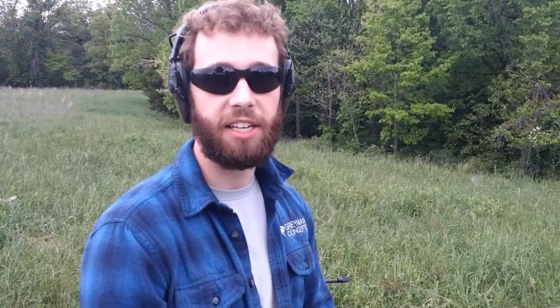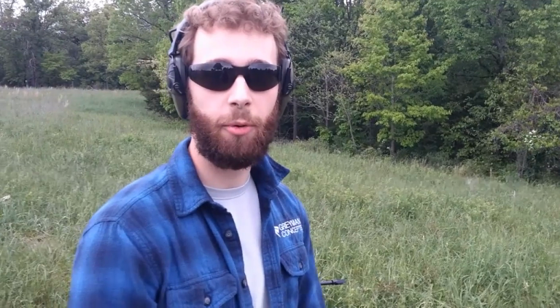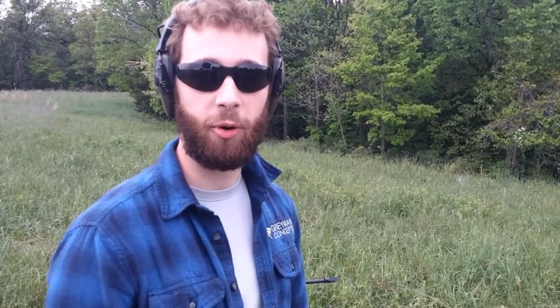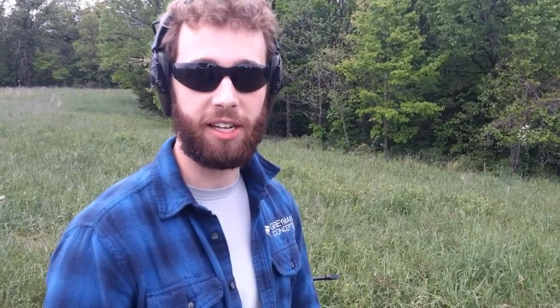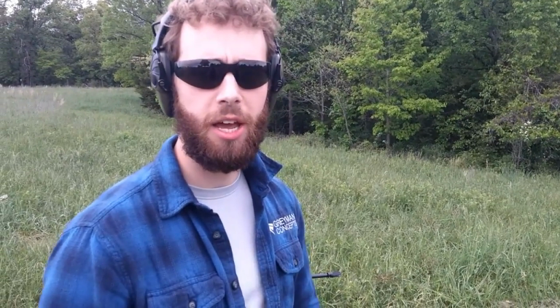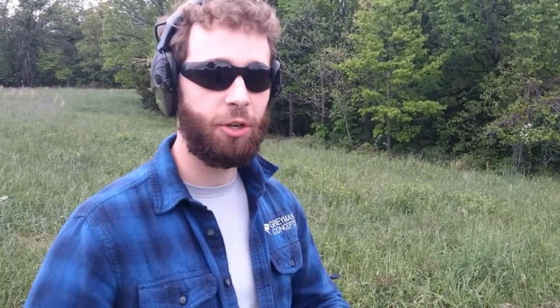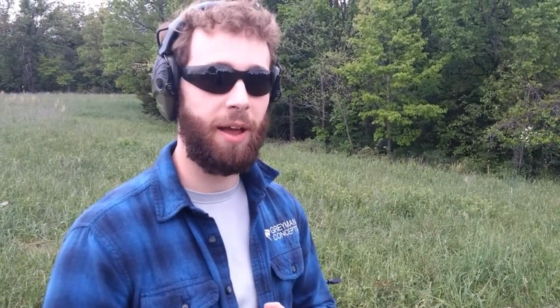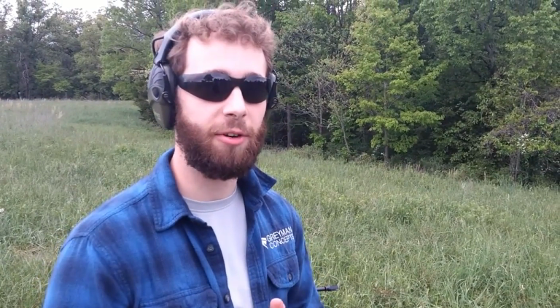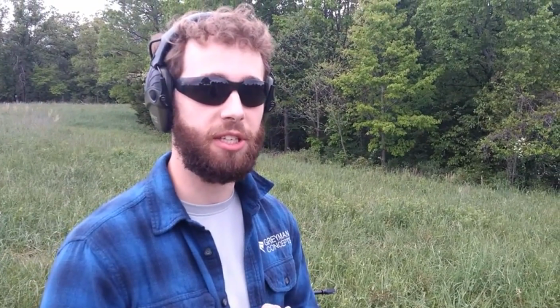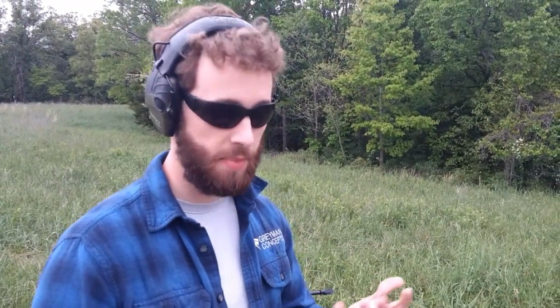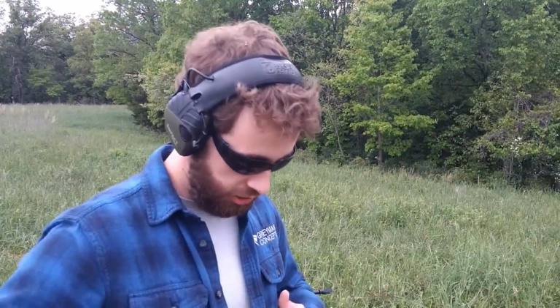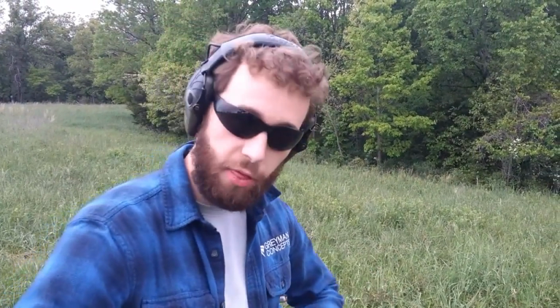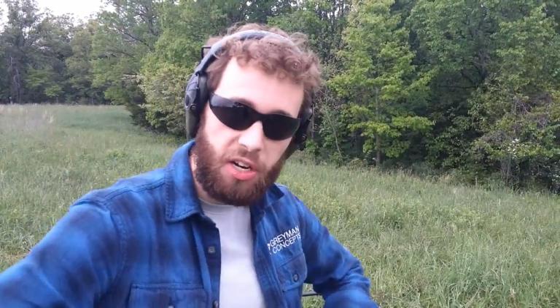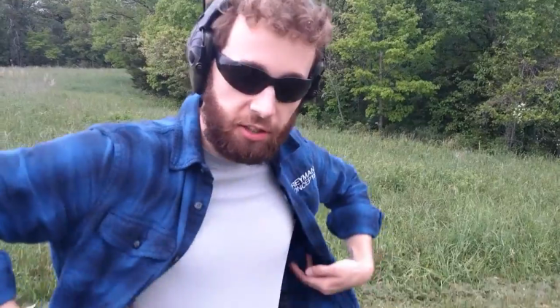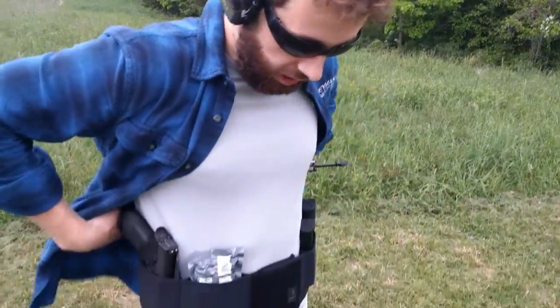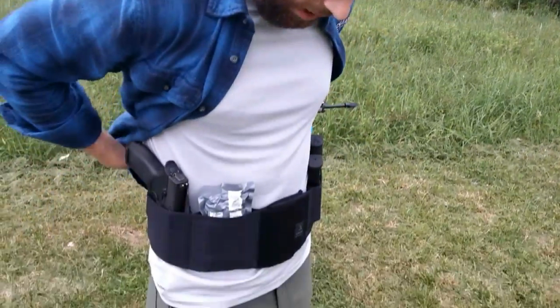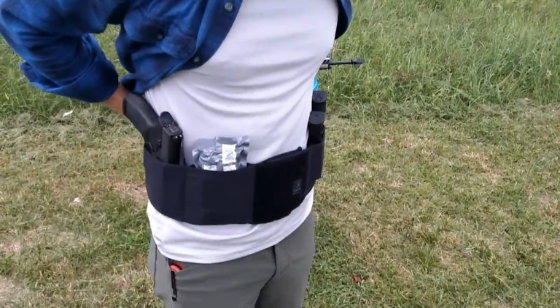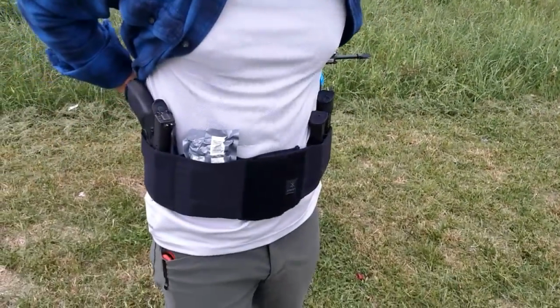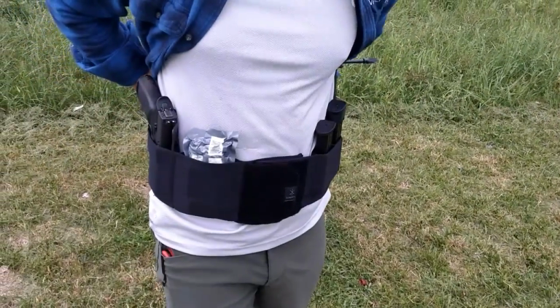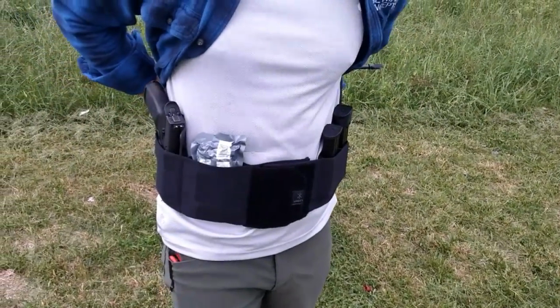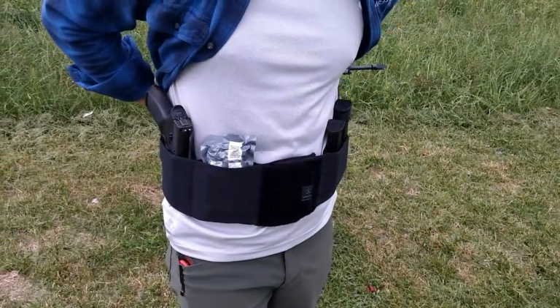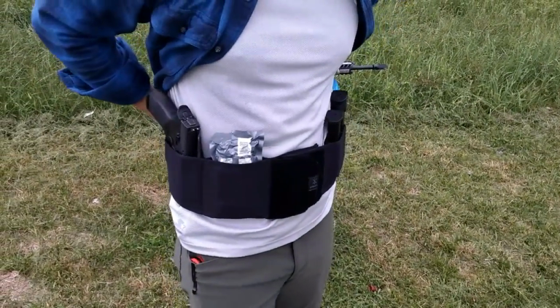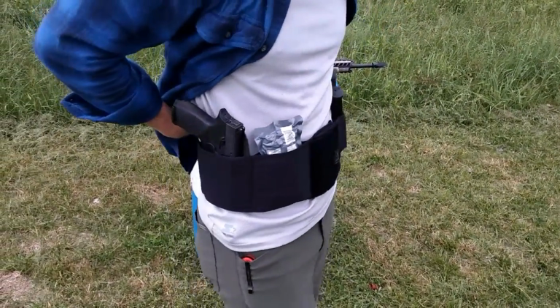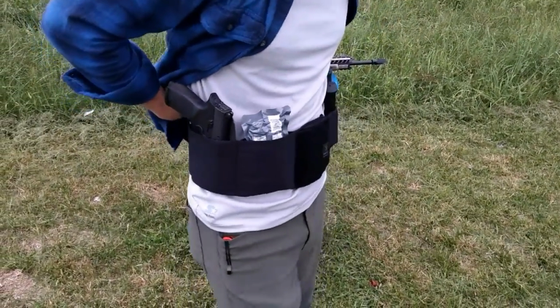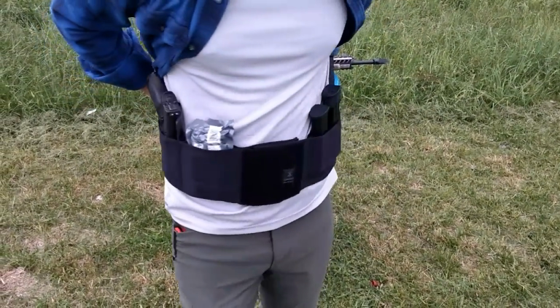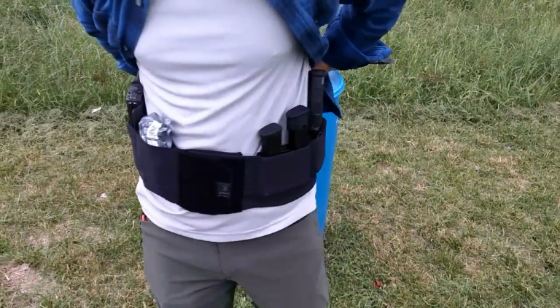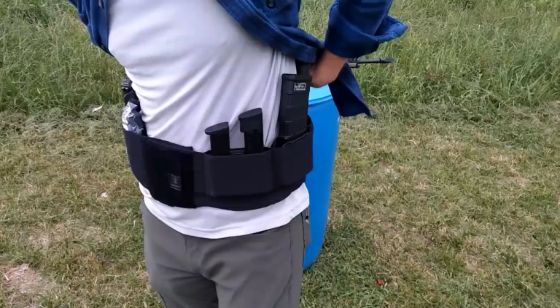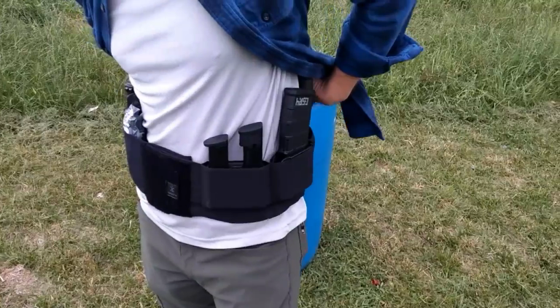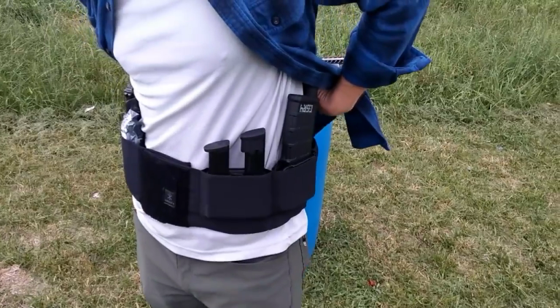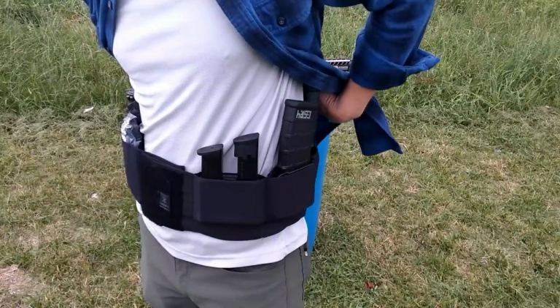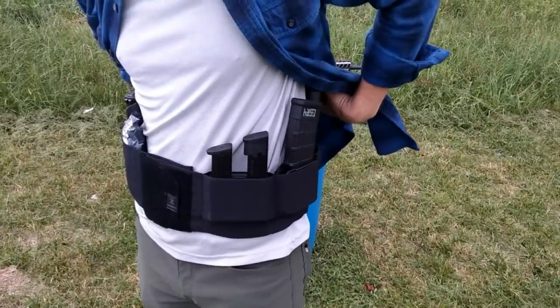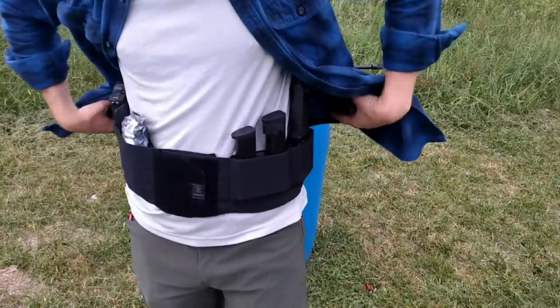Hey guys, Gabriel Rudolph from Green Man Concepts. I want to show you one of my favorite tools today. The Unity Tactical Clutch Belt allows me to conceal a whole bunch of tools underneath just a jacket or a flannel shirt.